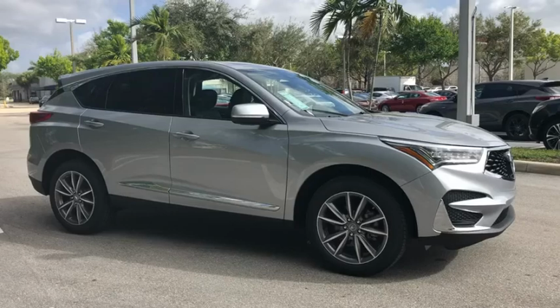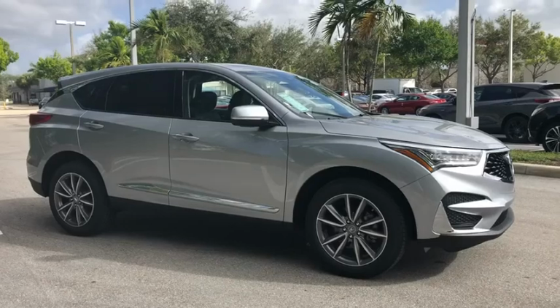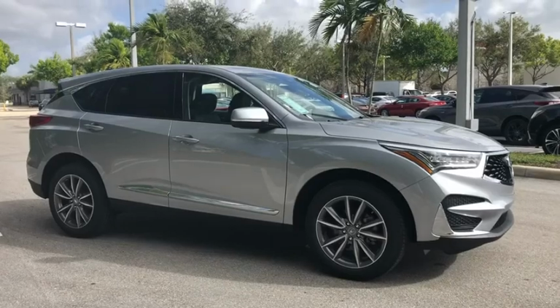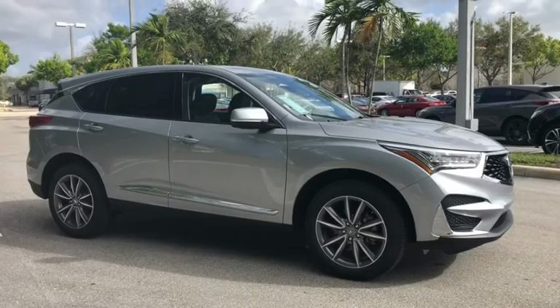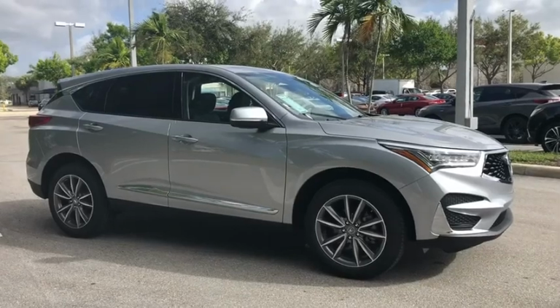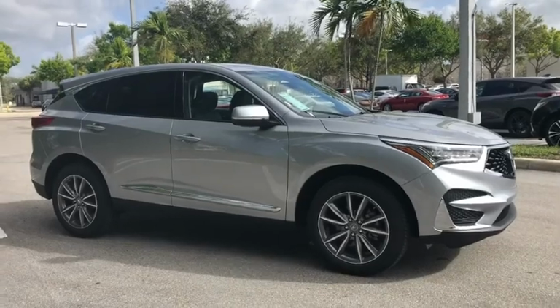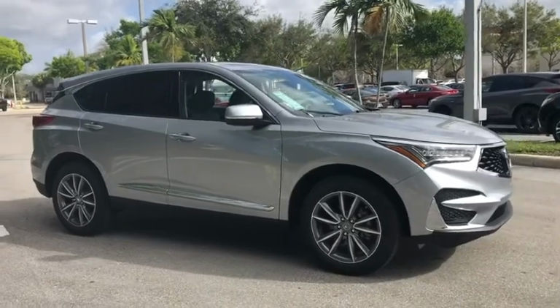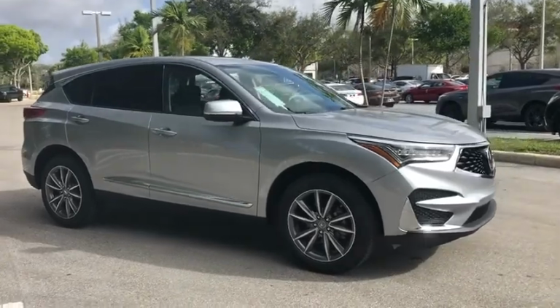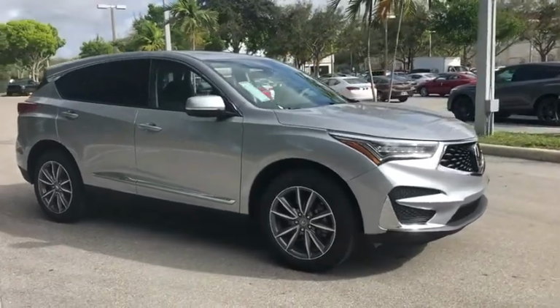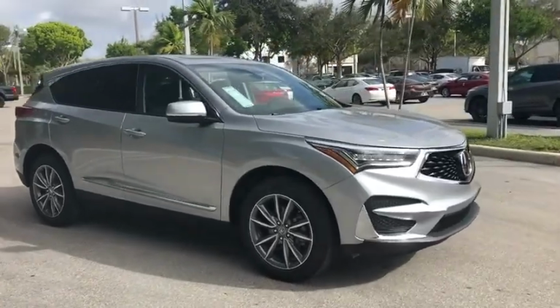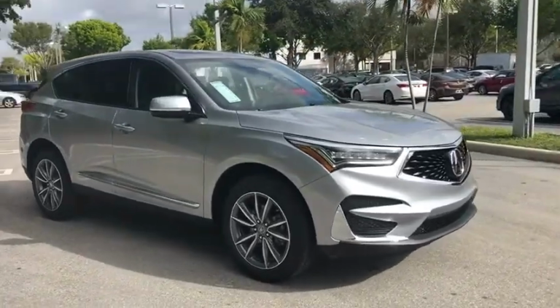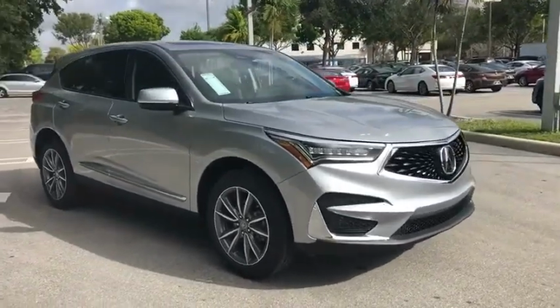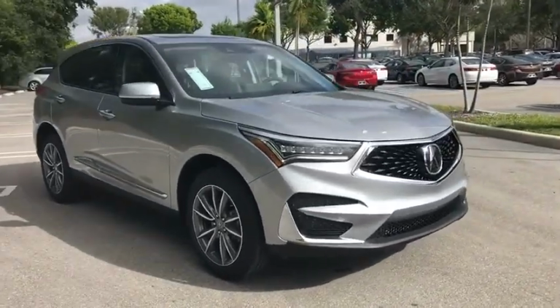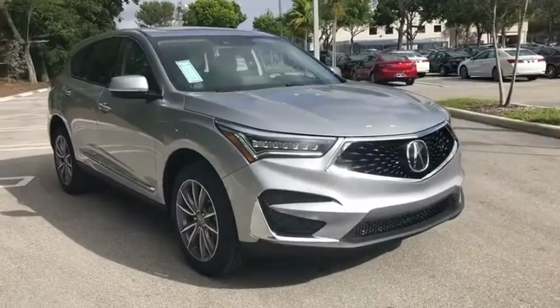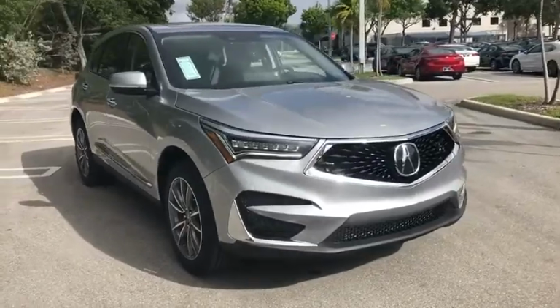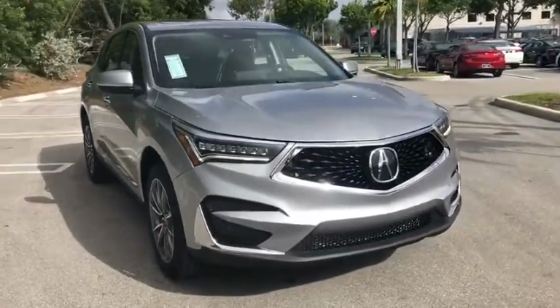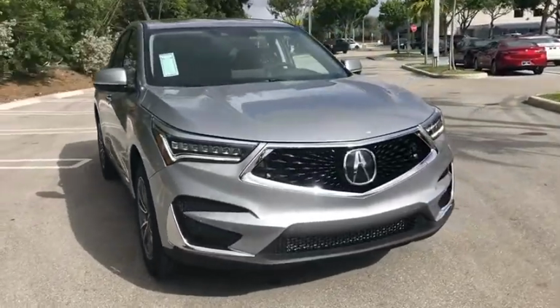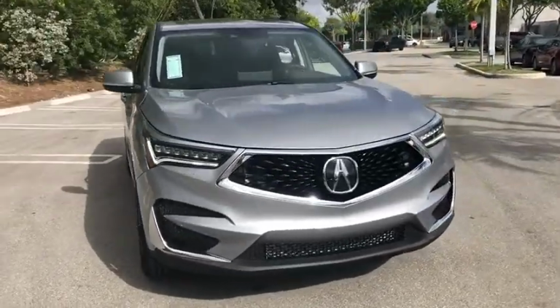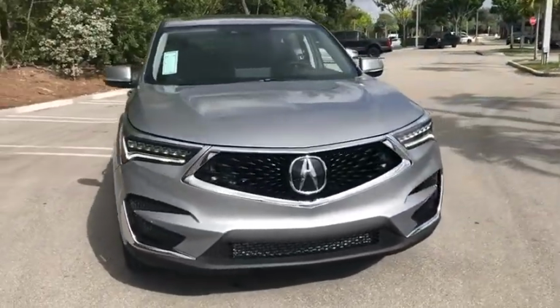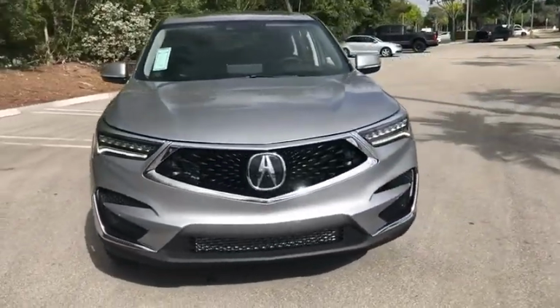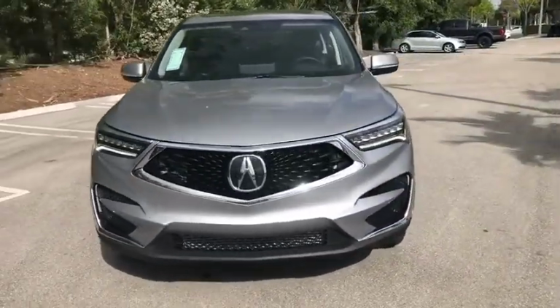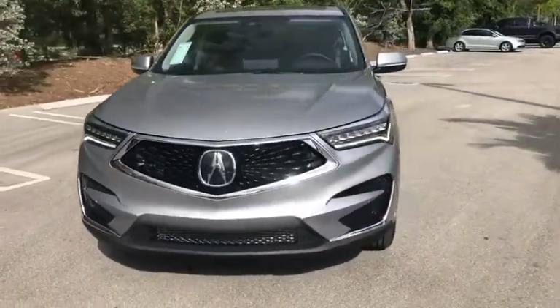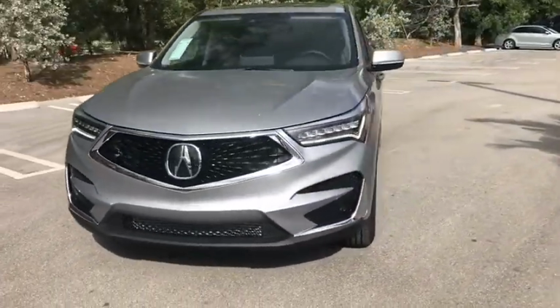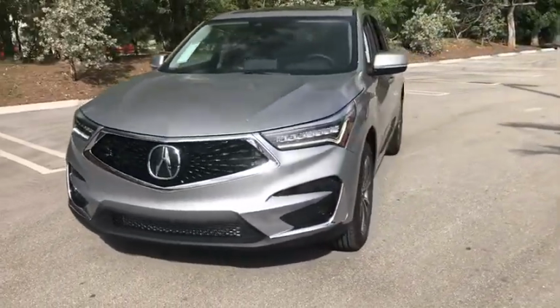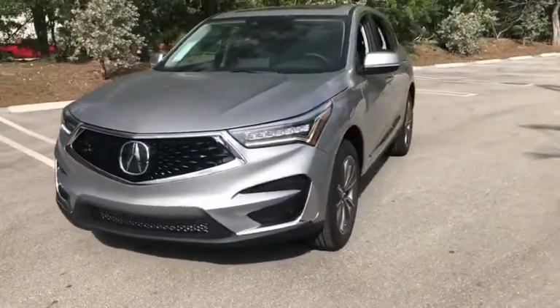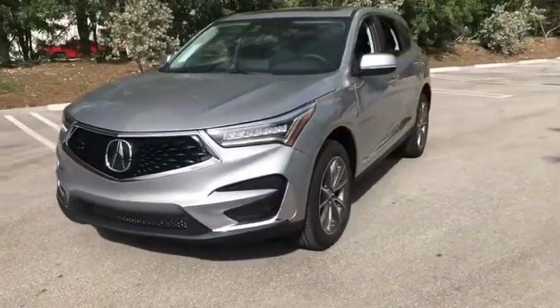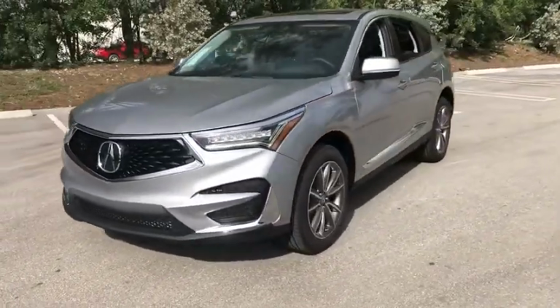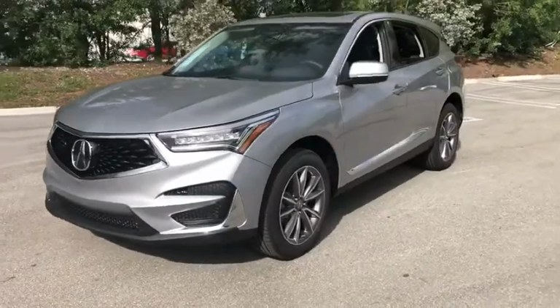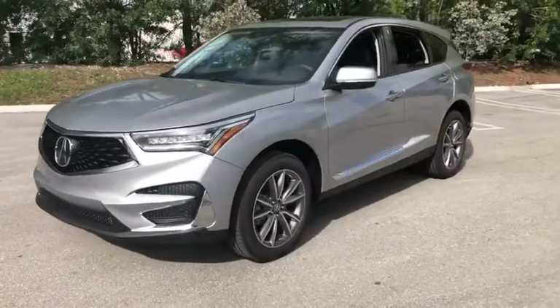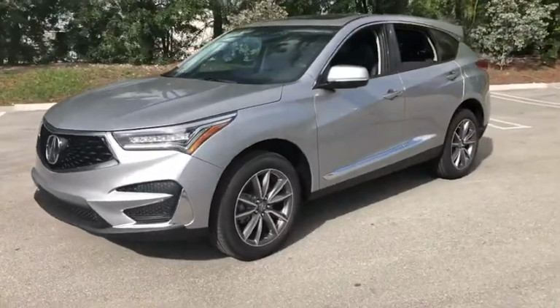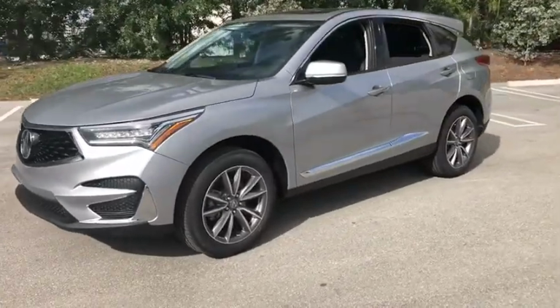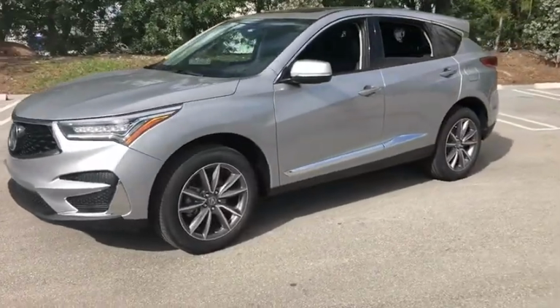Come test drive the 2020 Acura RDX. Viewed as Acura's answer to BMW's sporty X3, the RDX offers a stylish interior, plenty of sport, and a nice amount of utility.